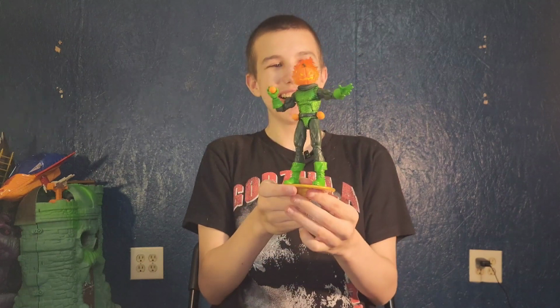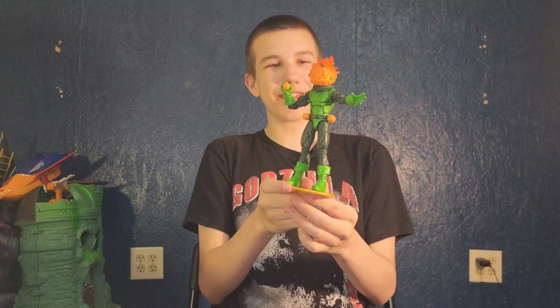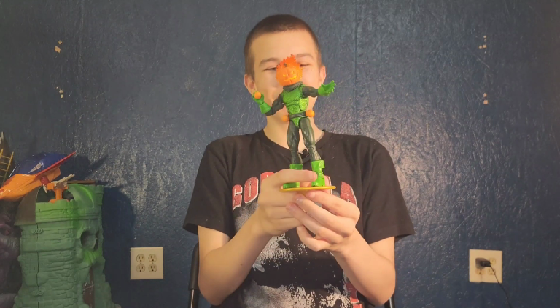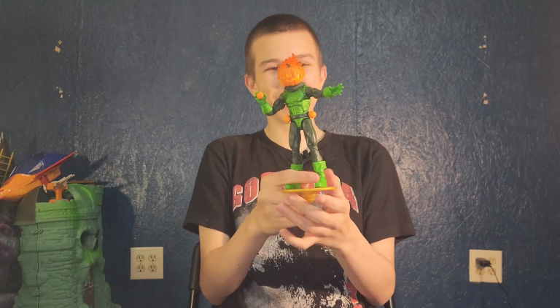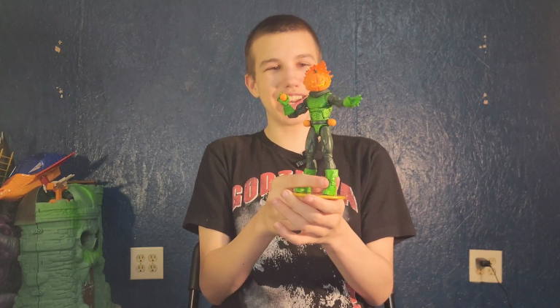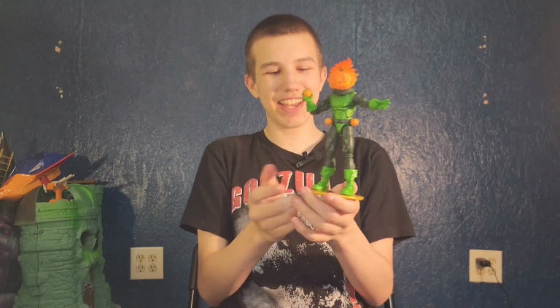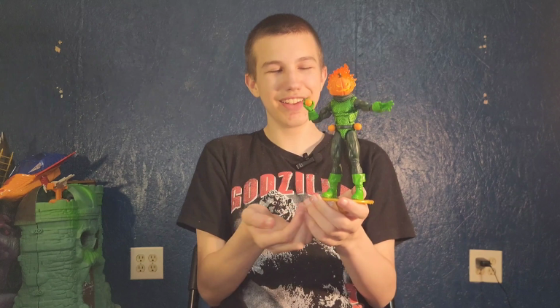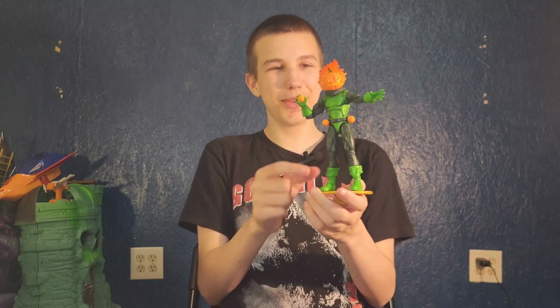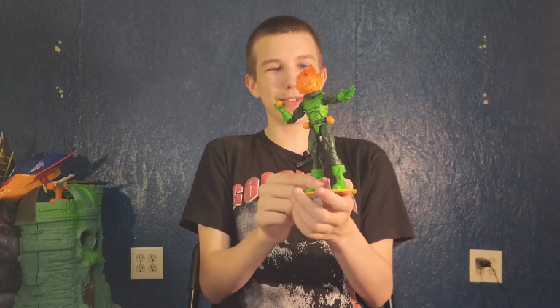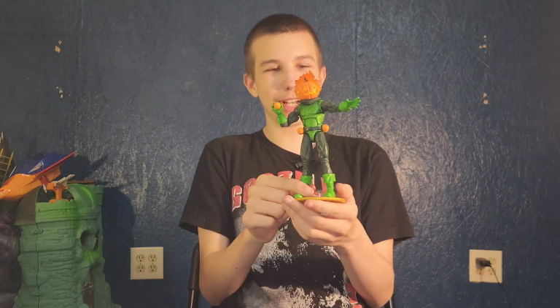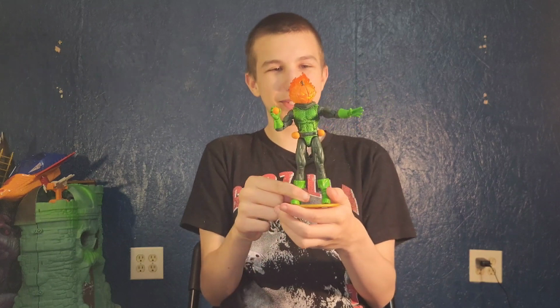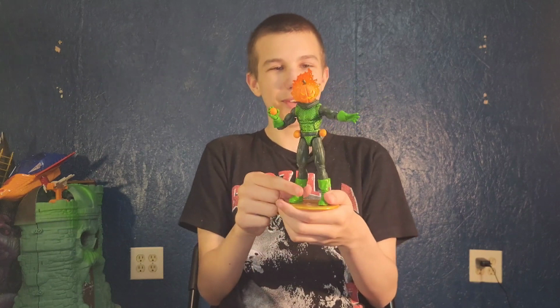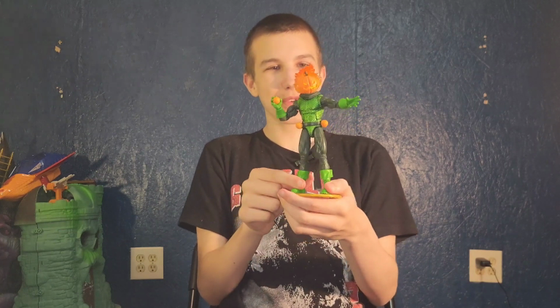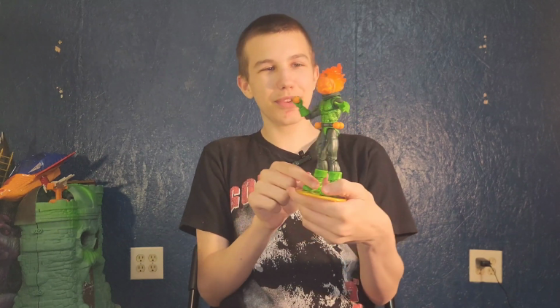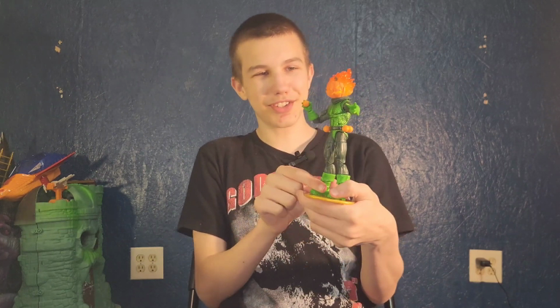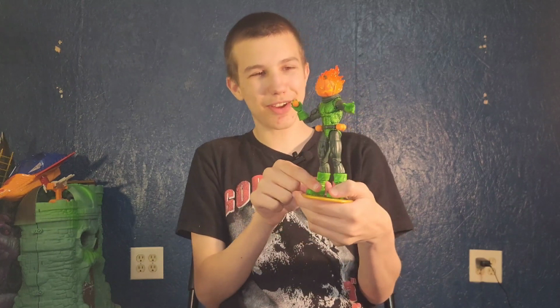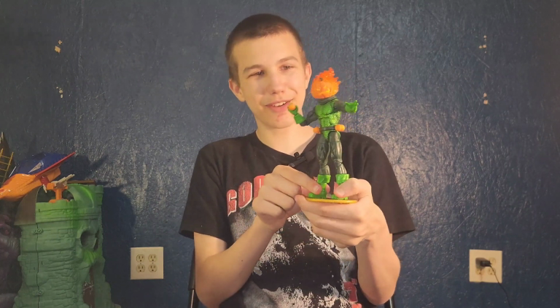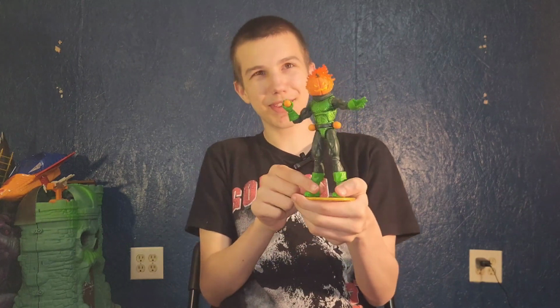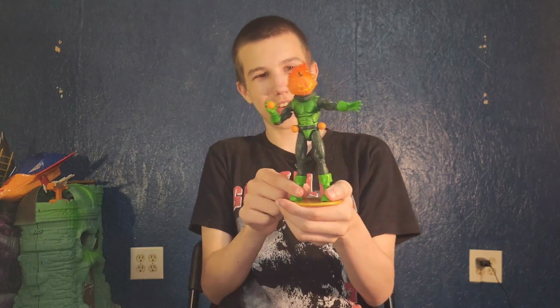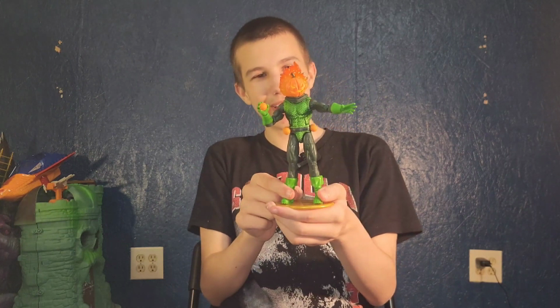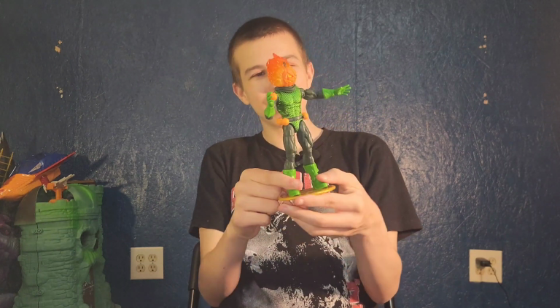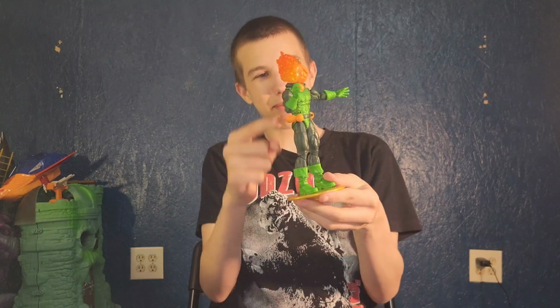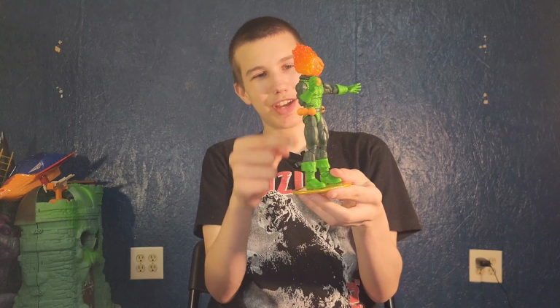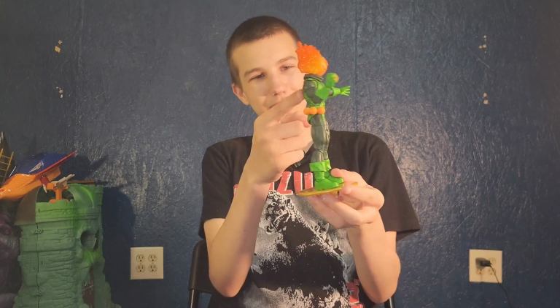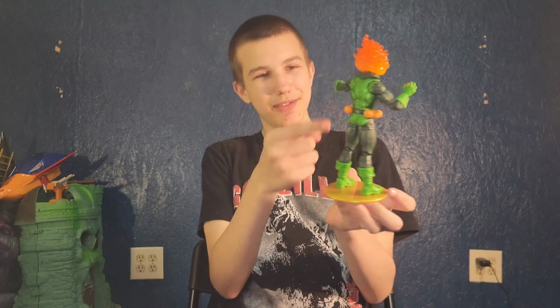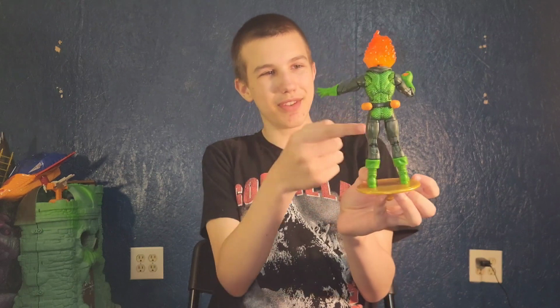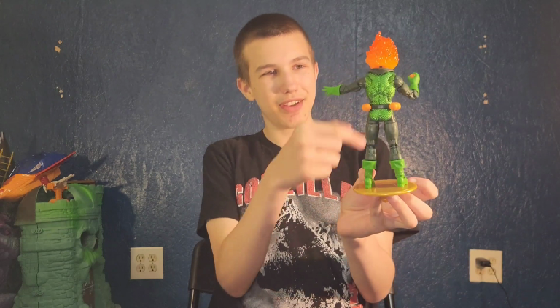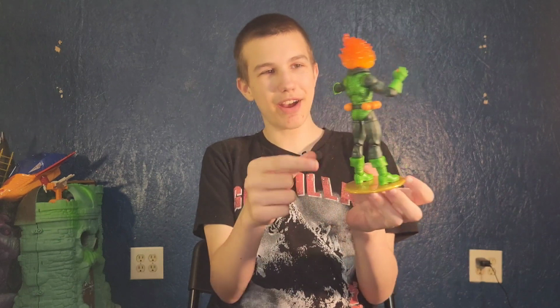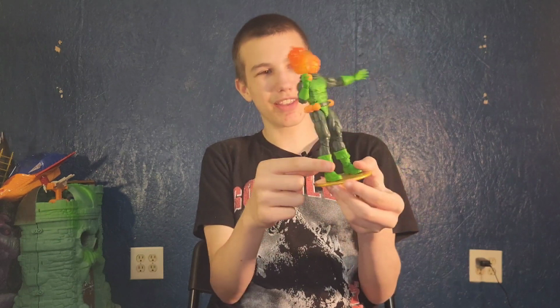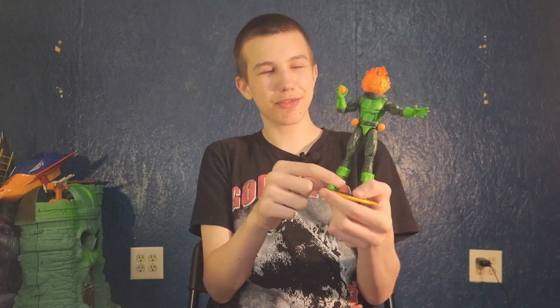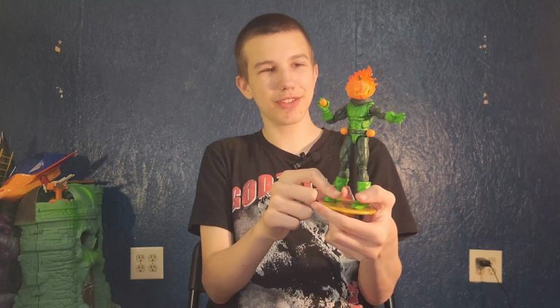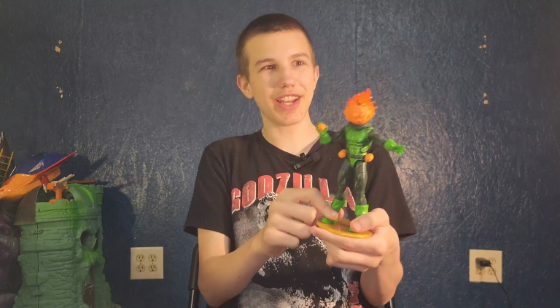I rate this figure 10 out of 10, two thumbs up. Coolest jack-o'-lantern figure, because of the paint job on his body that makes it look shiny.